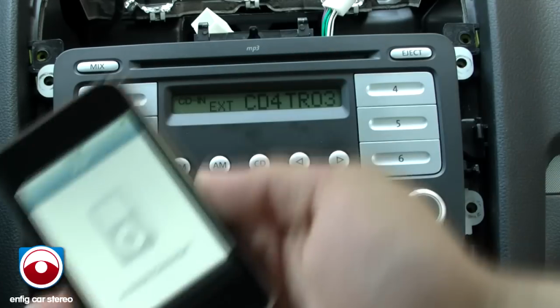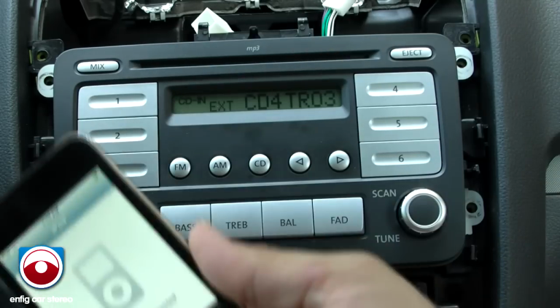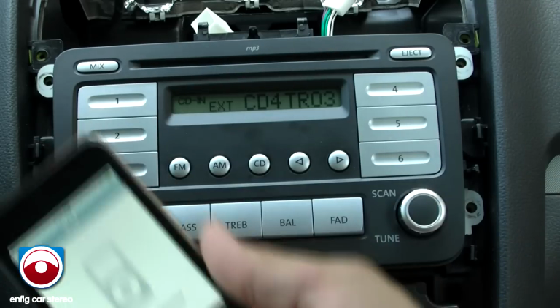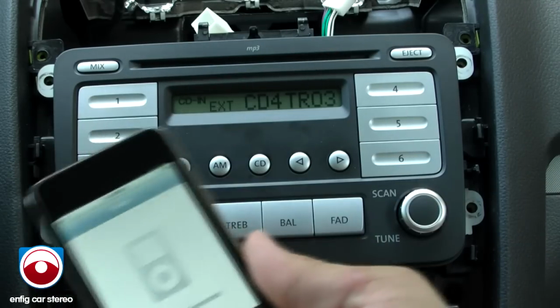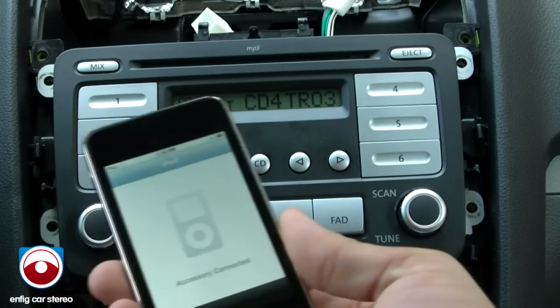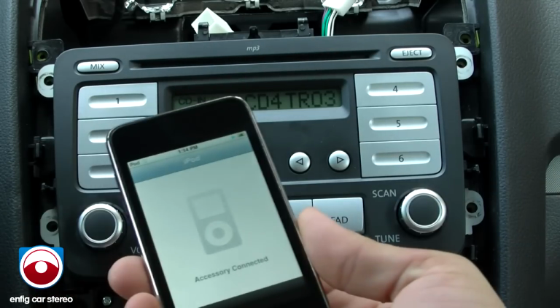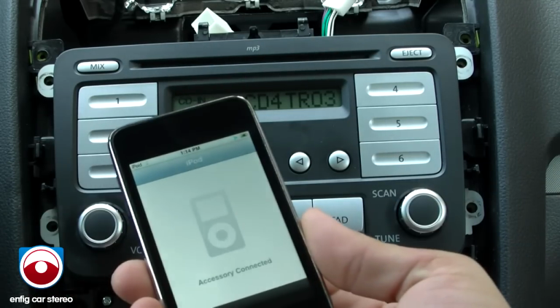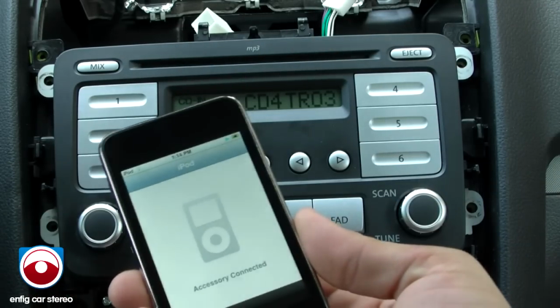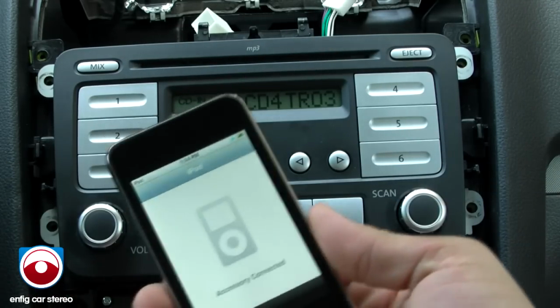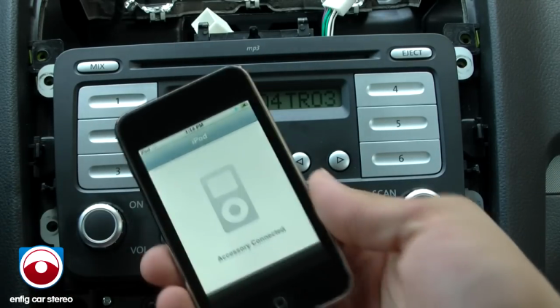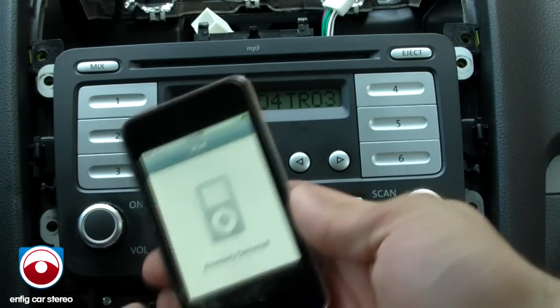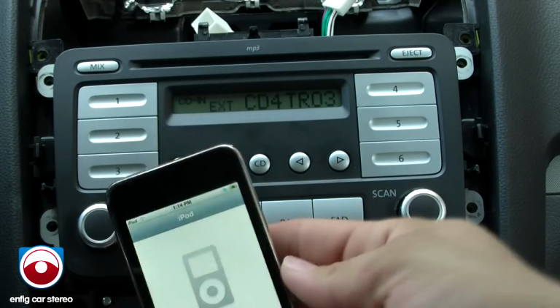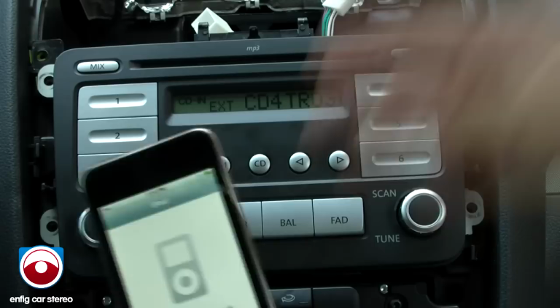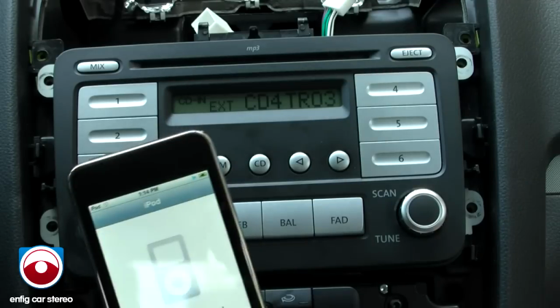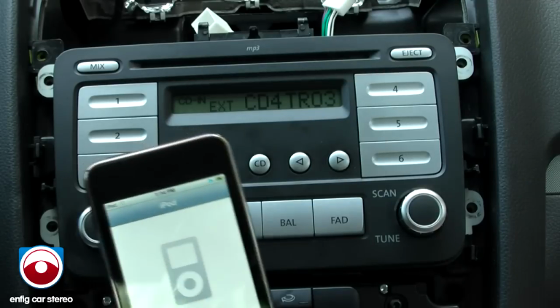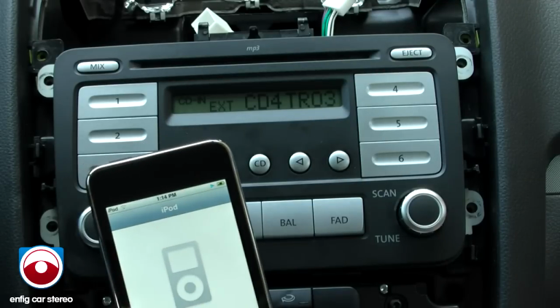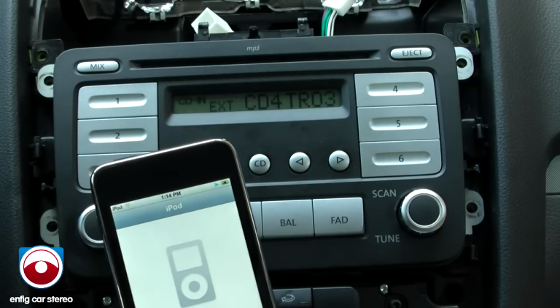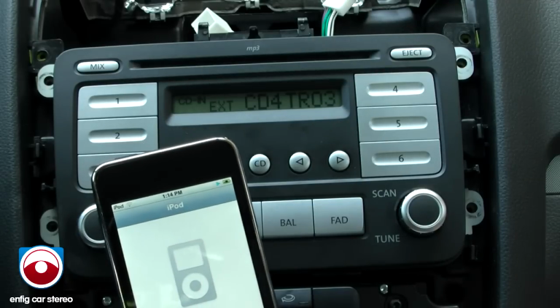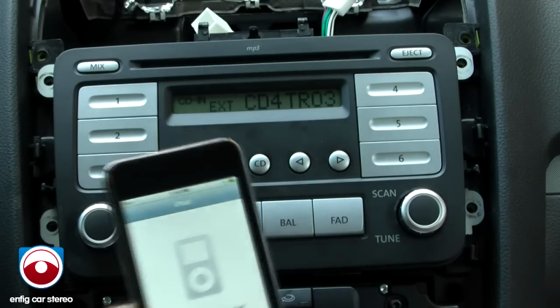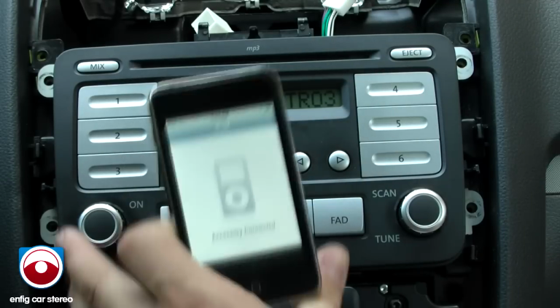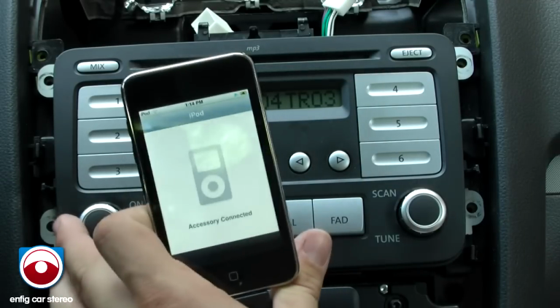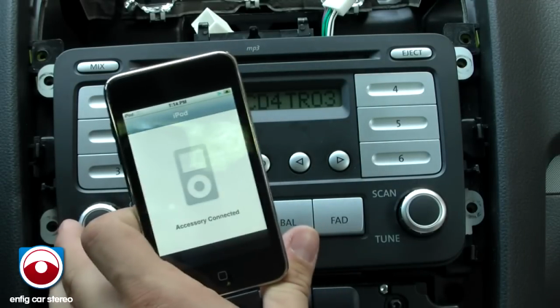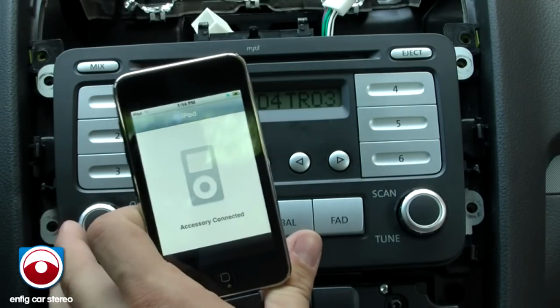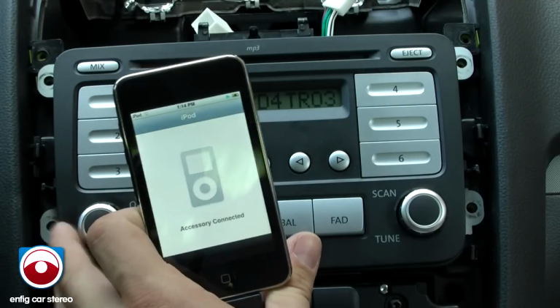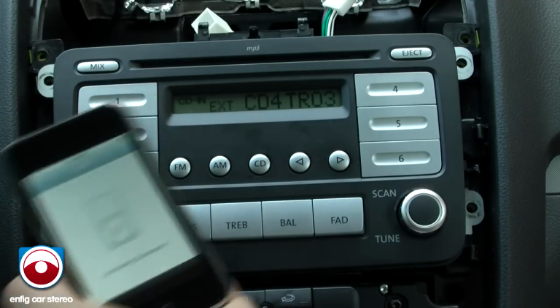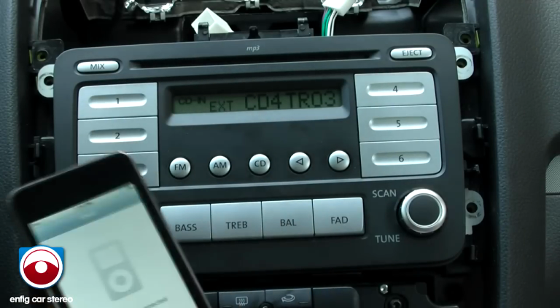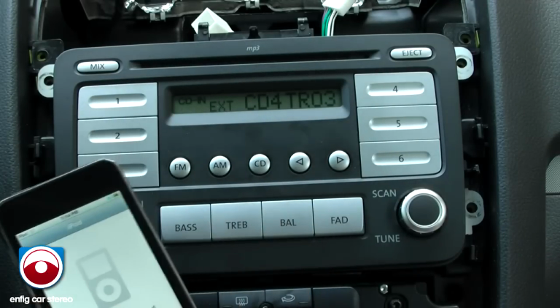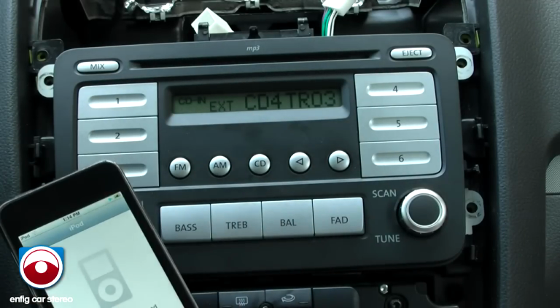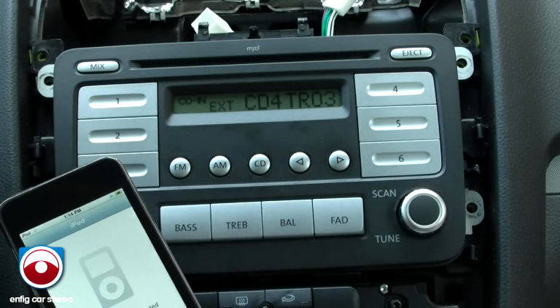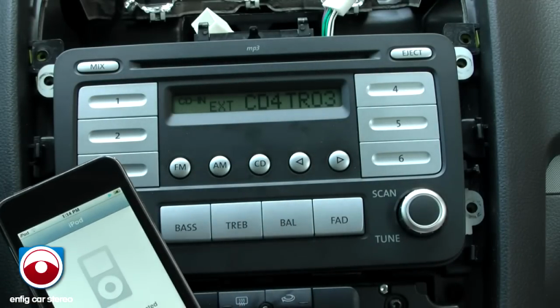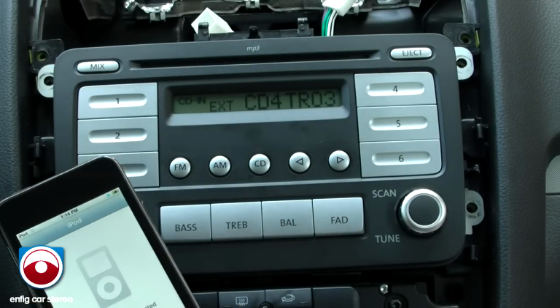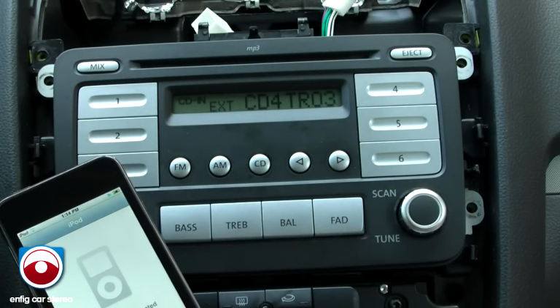Up to this point, the iPod controls have always been locked — Disc 1 through 4. Most people don't use them too much, but I get the occasional person that loves it.